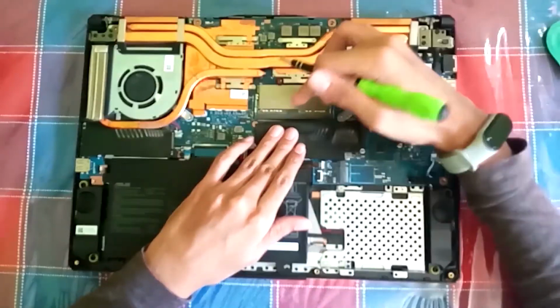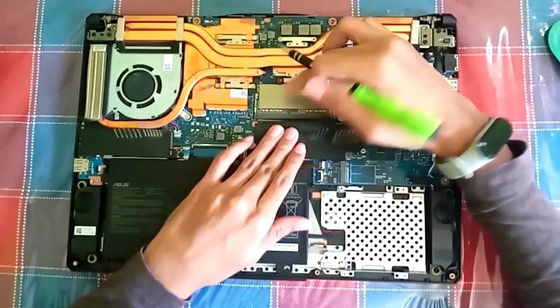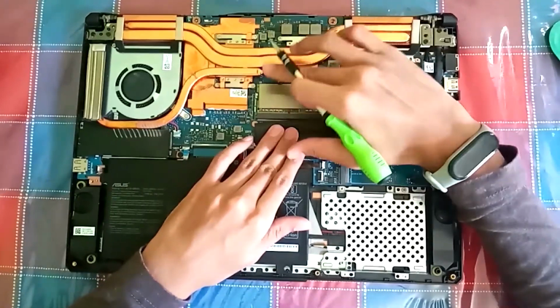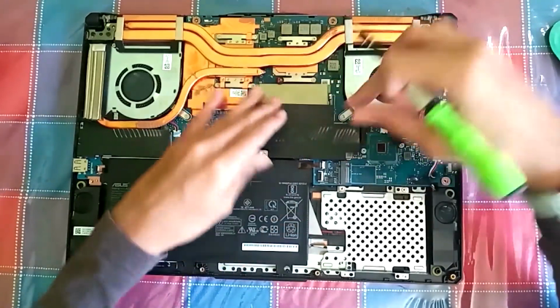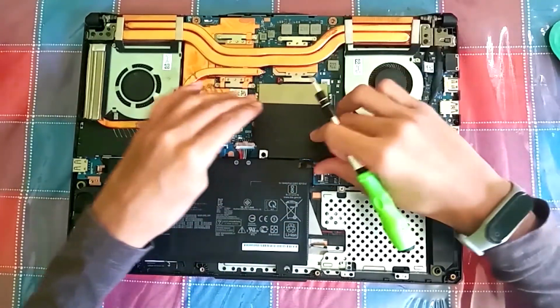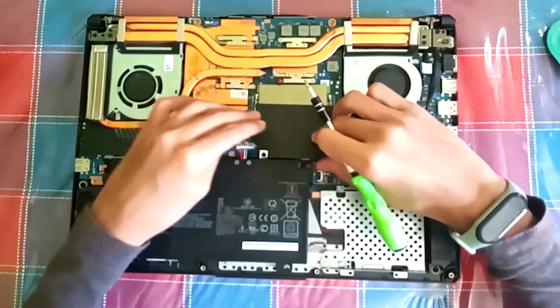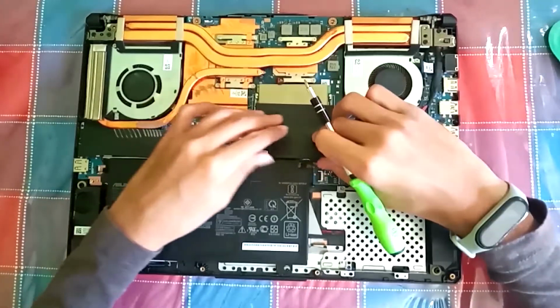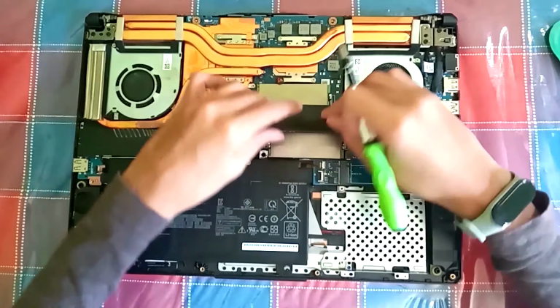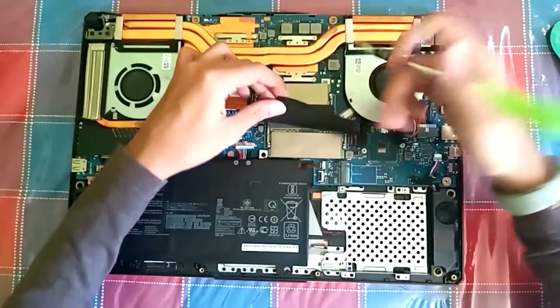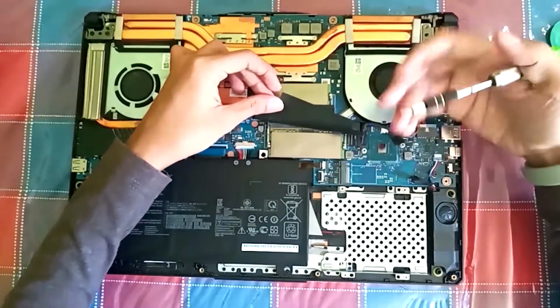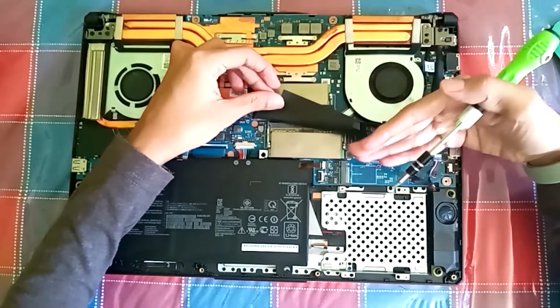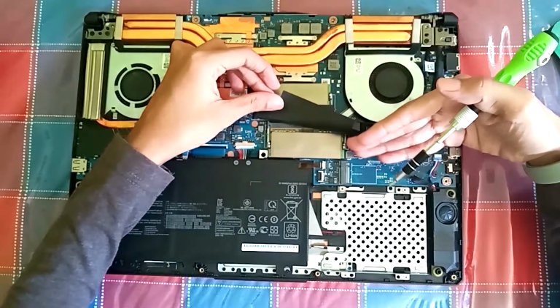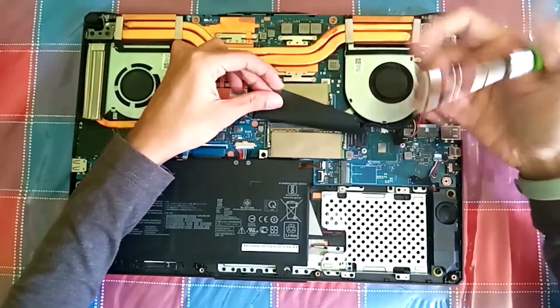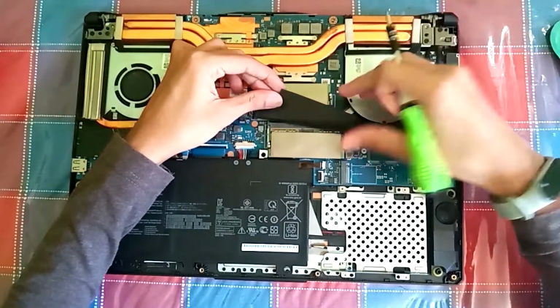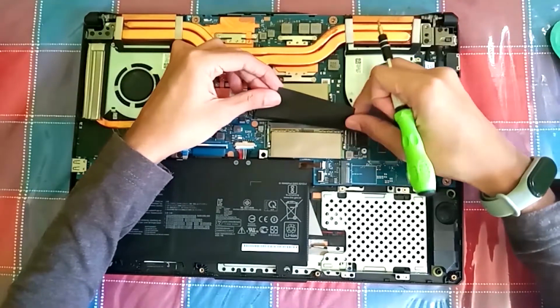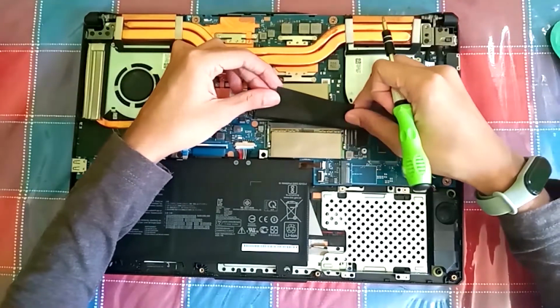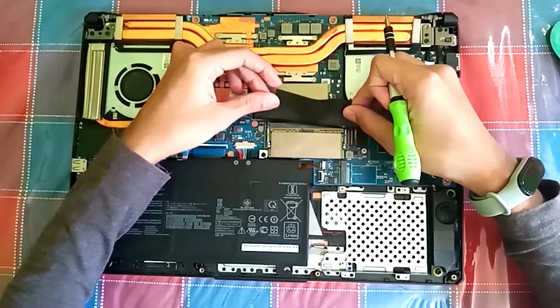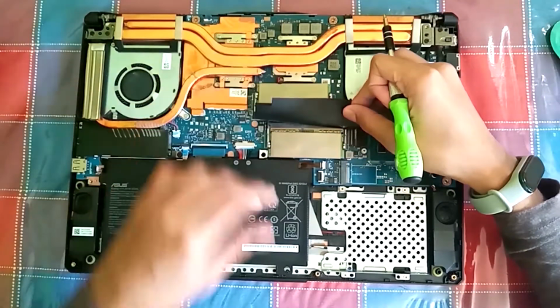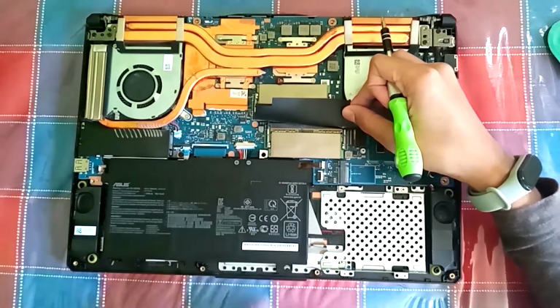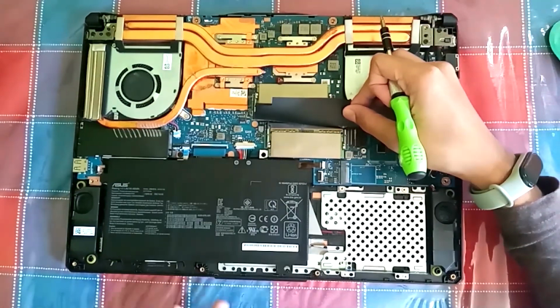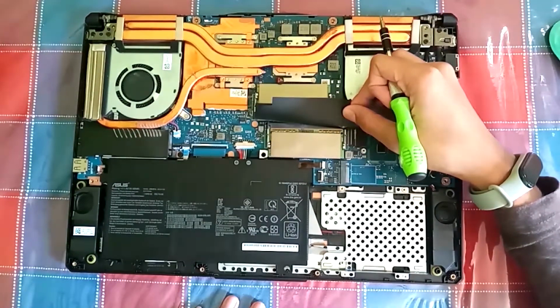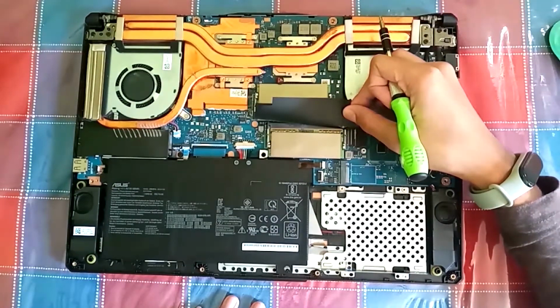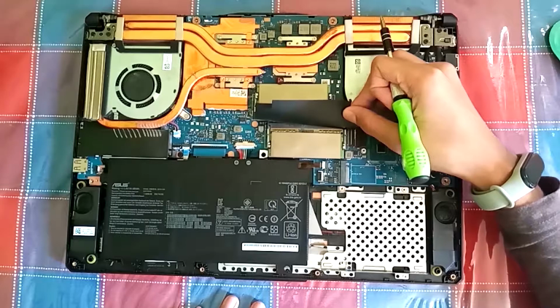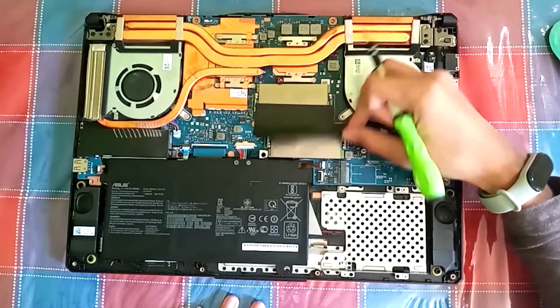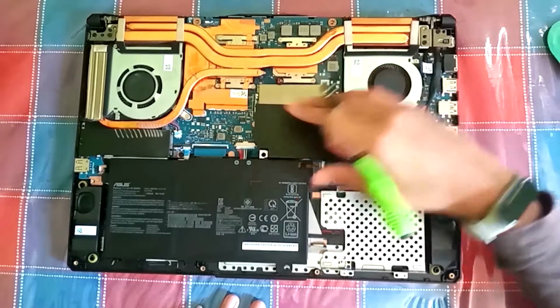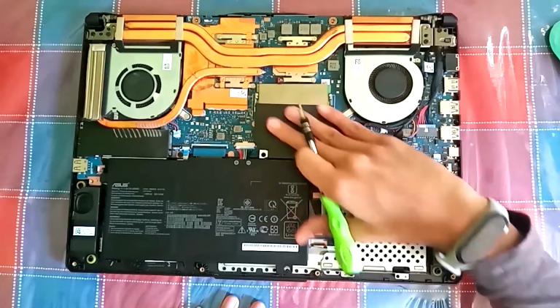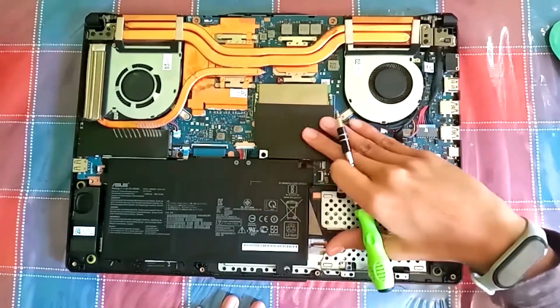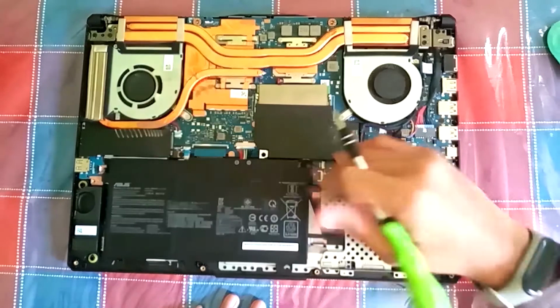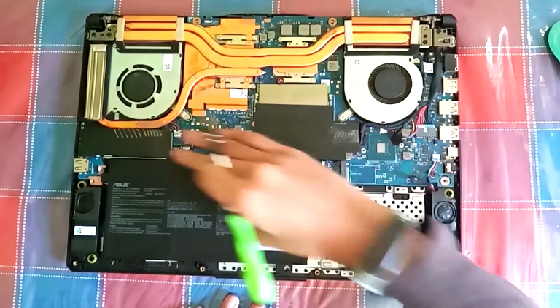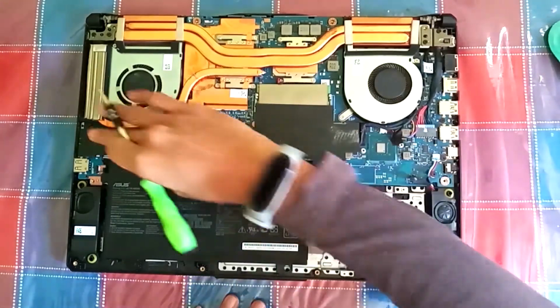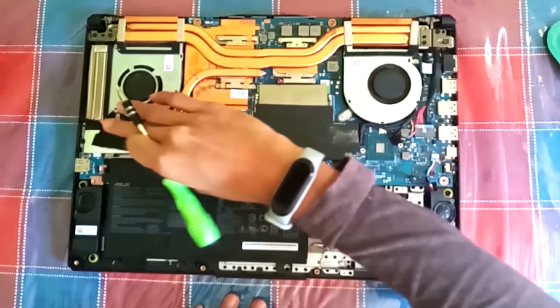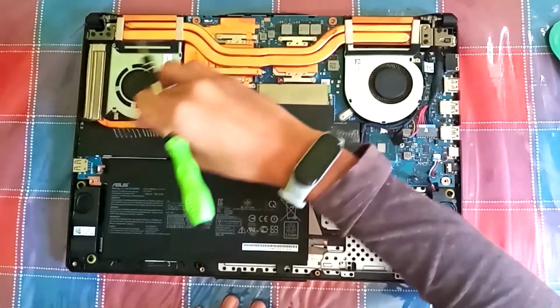This laptop has dual channel 16 GB RAM and it can be upgraded to 32 GB. Its speed is 2933 megahertz.